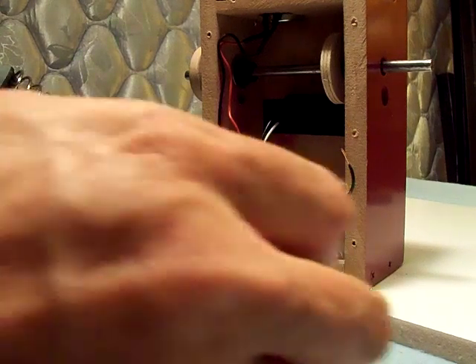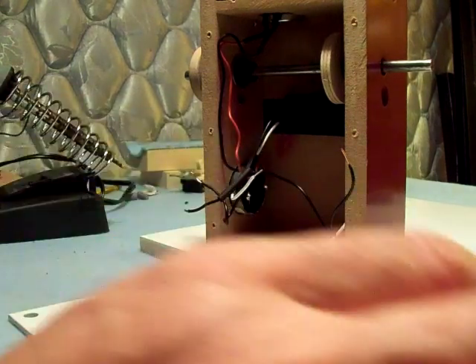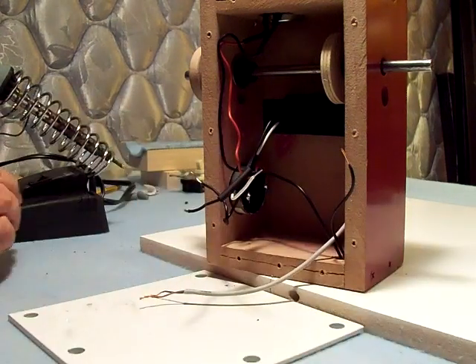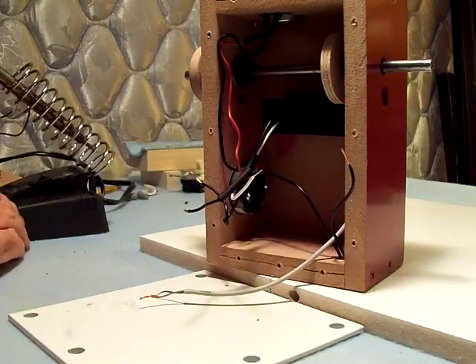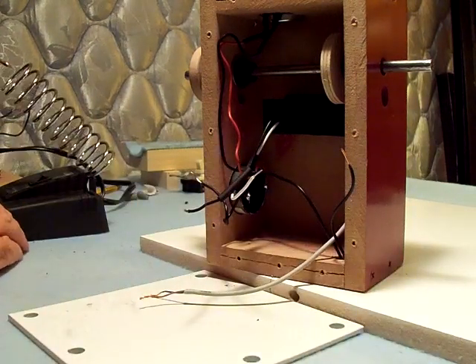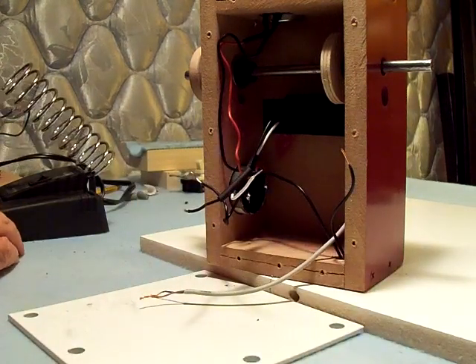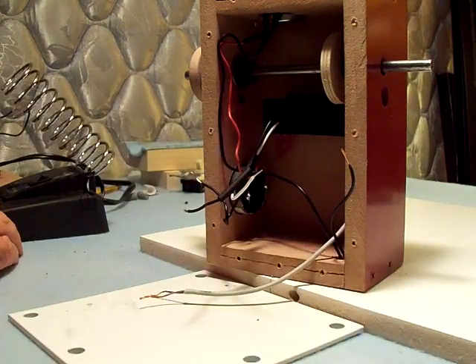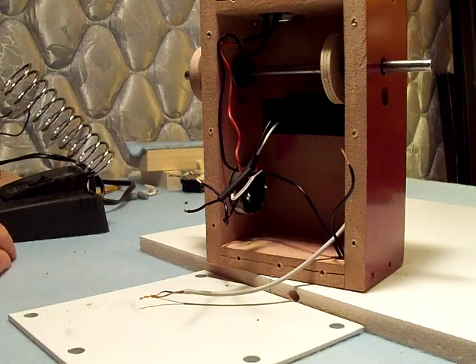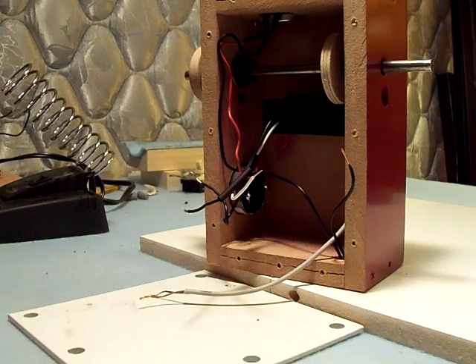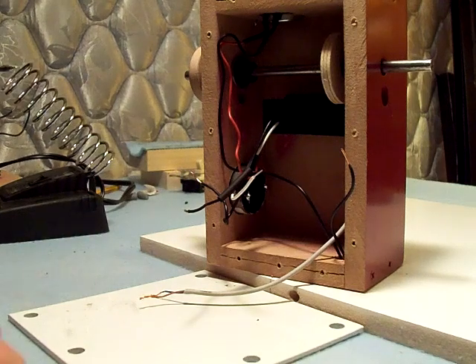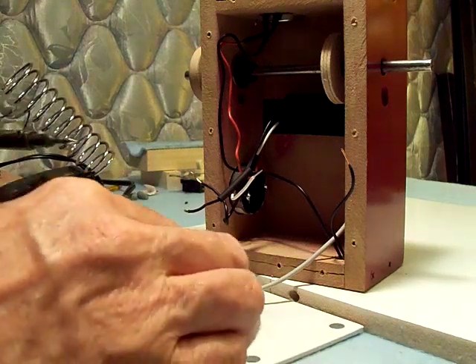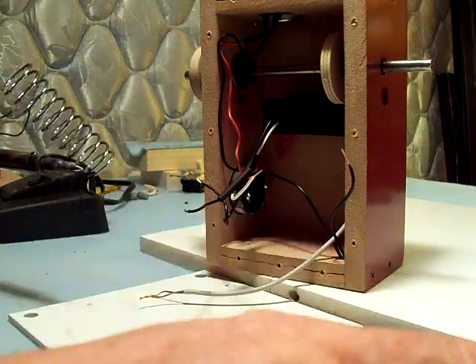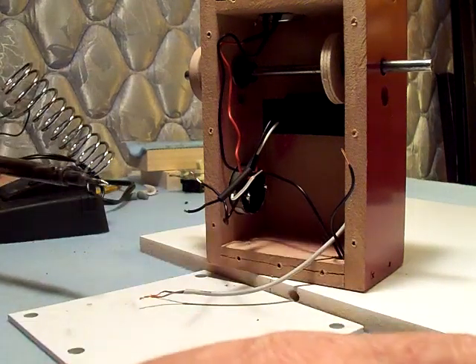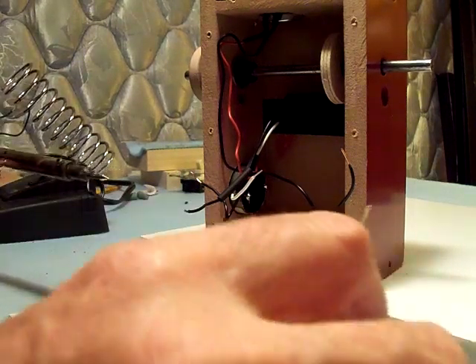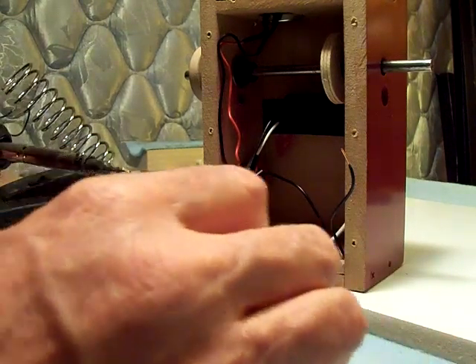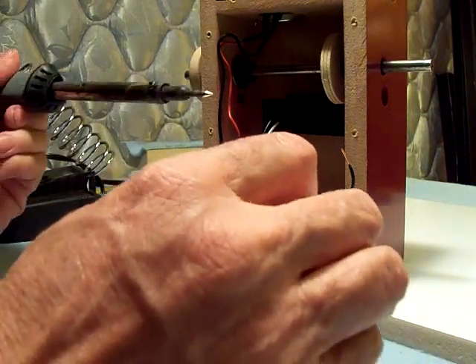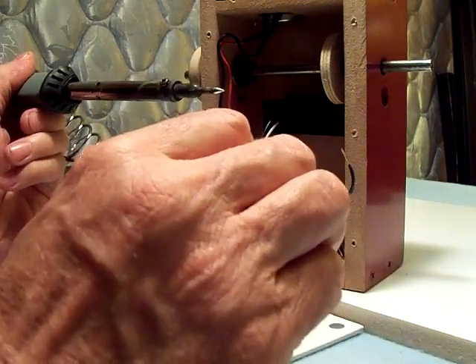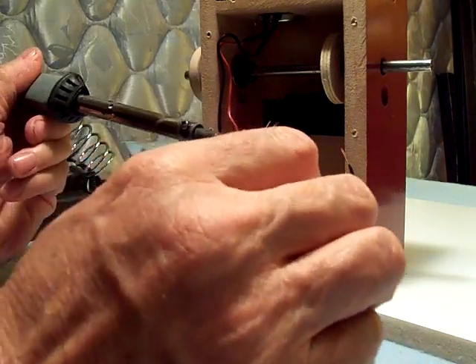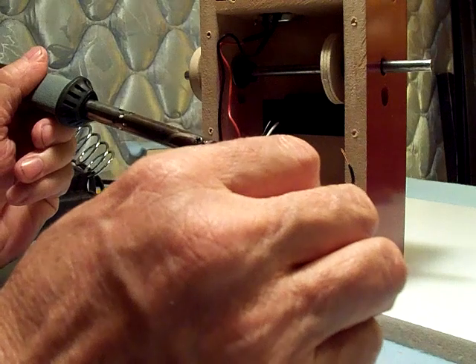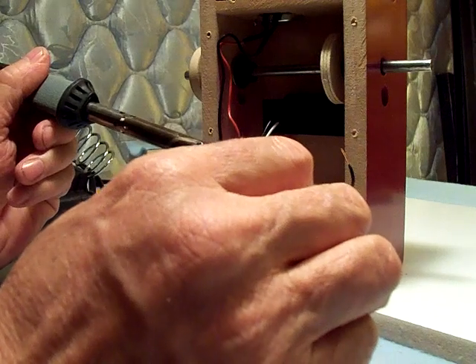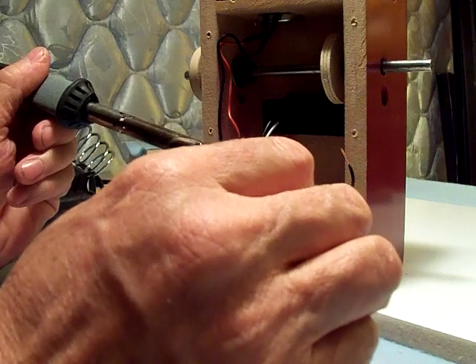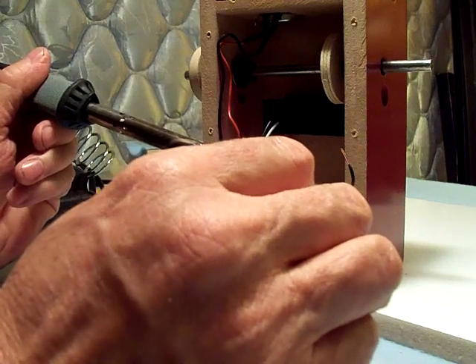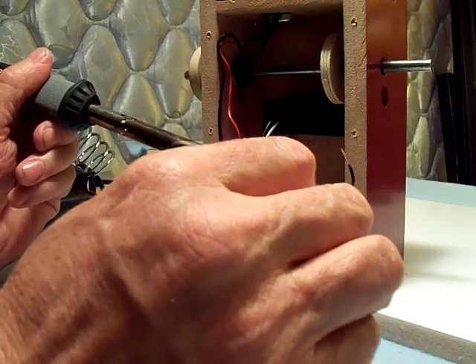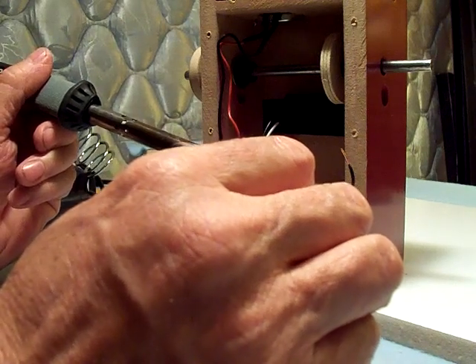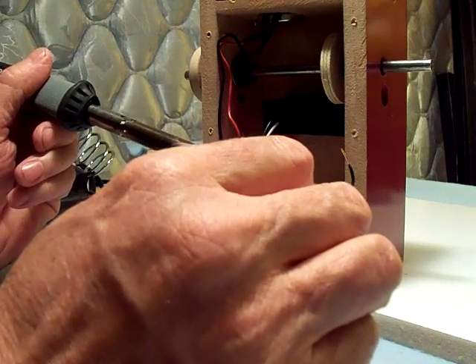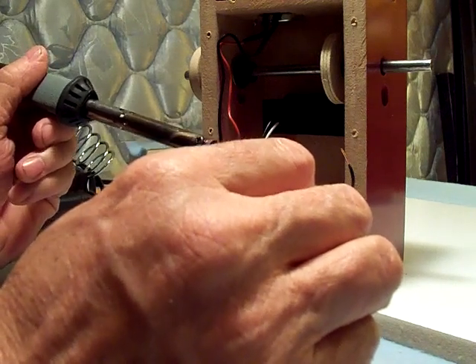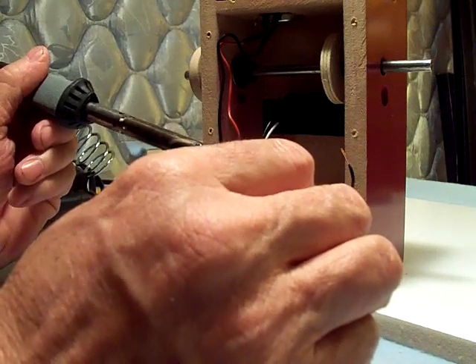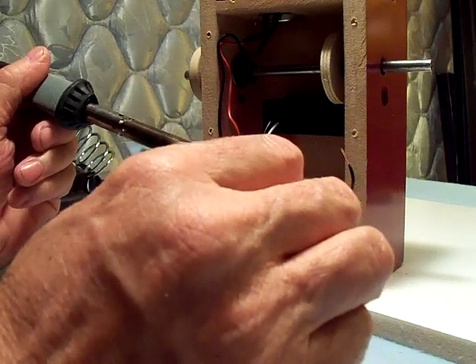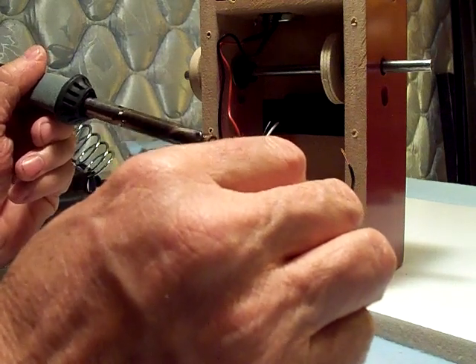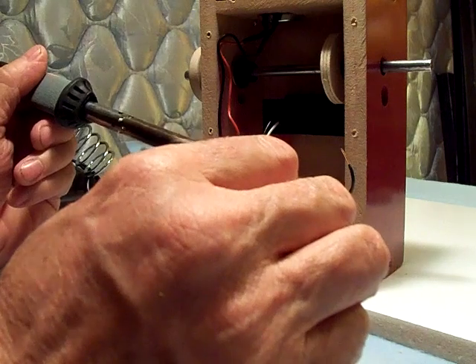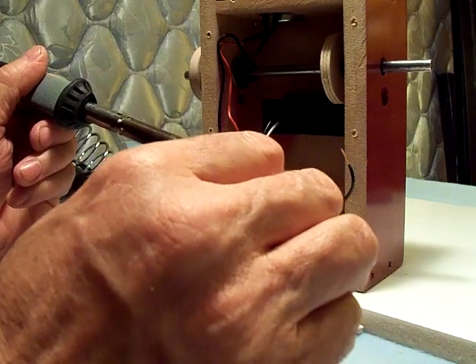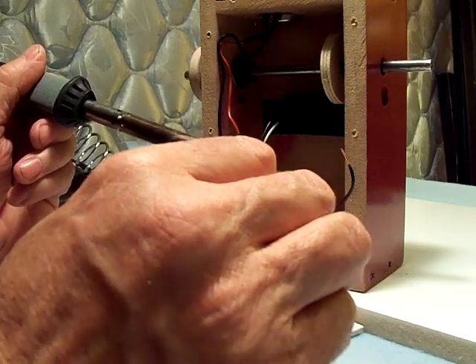The soldering gun should be hot enough. I'll tin these wires a little bit first.